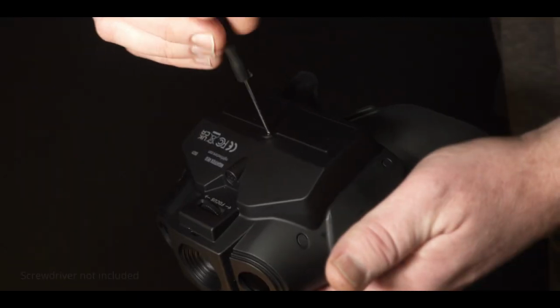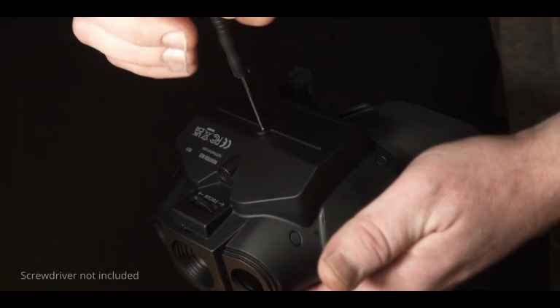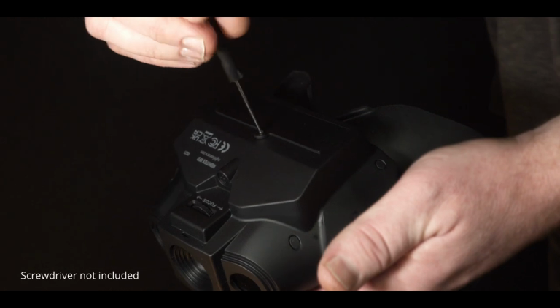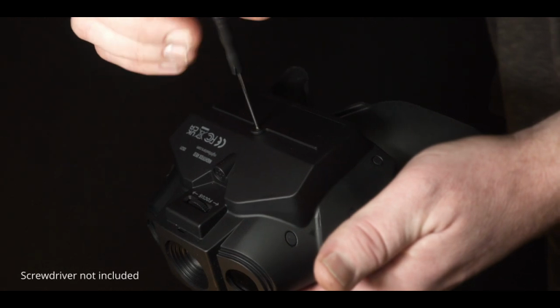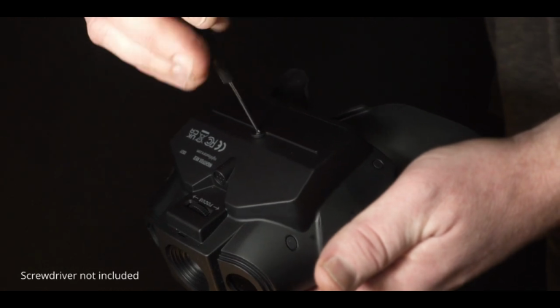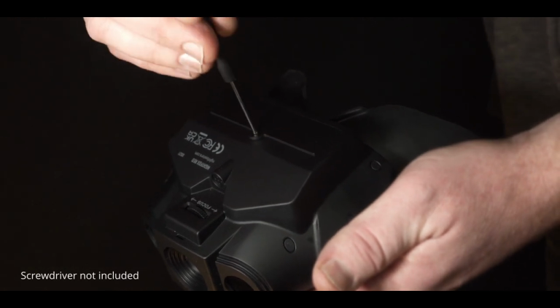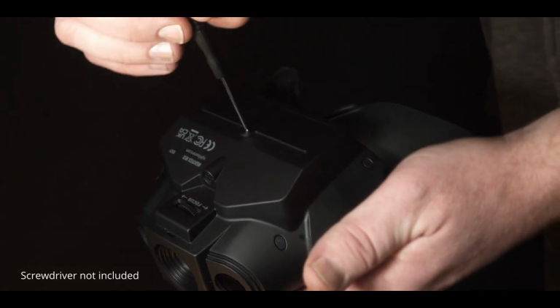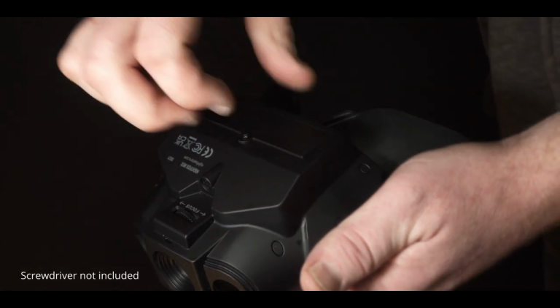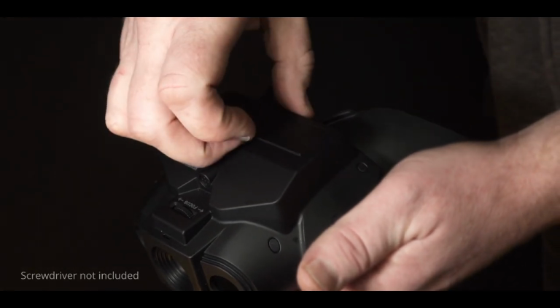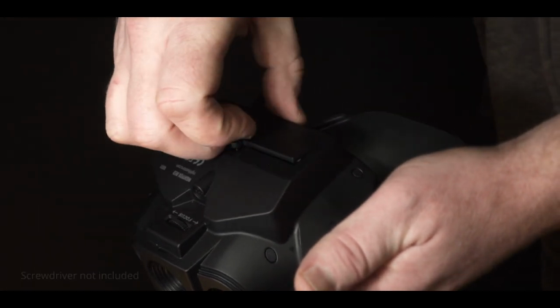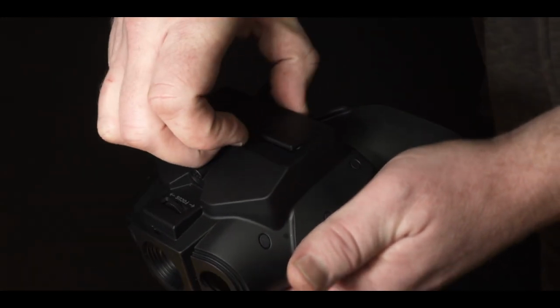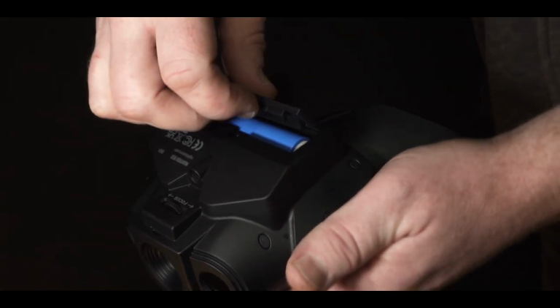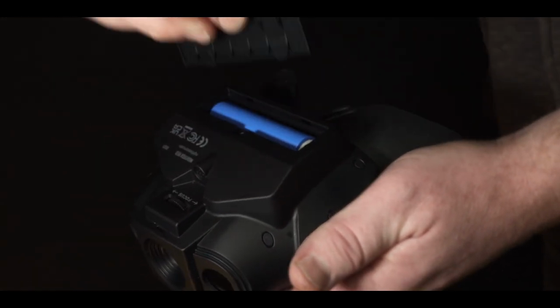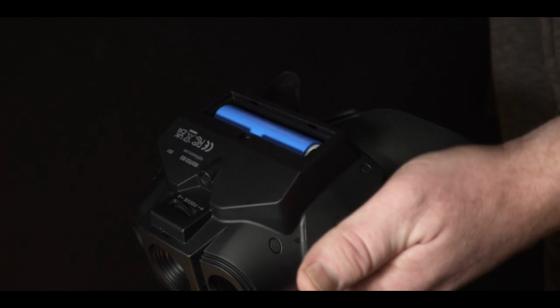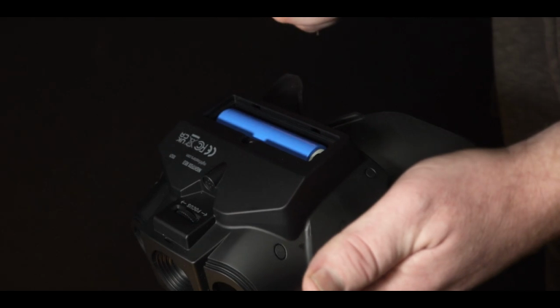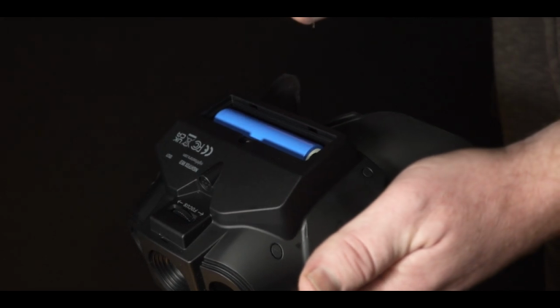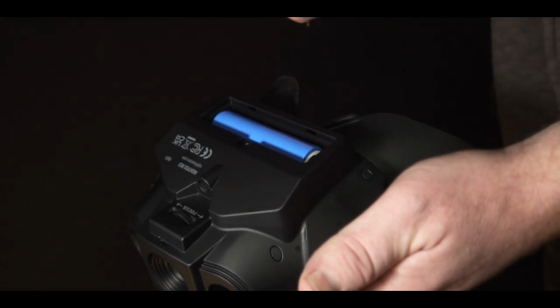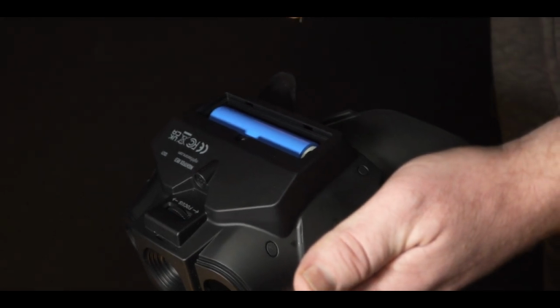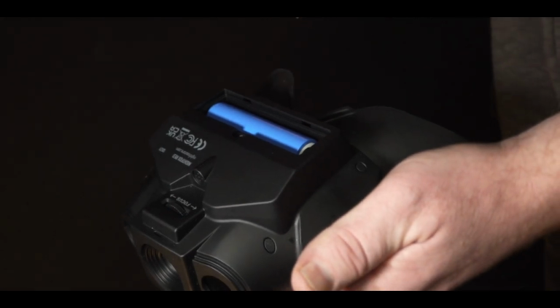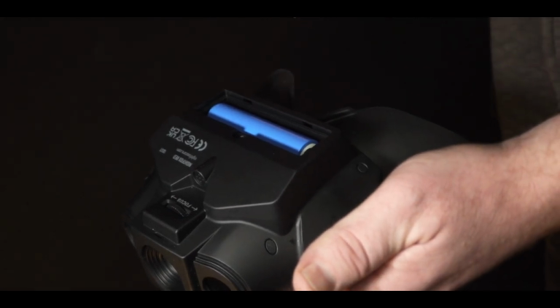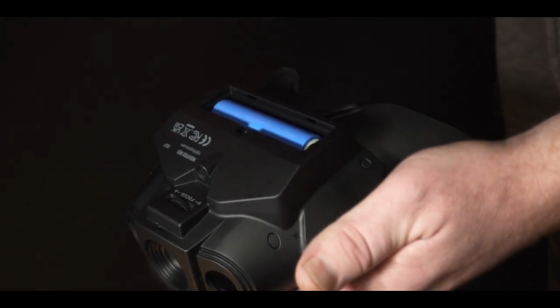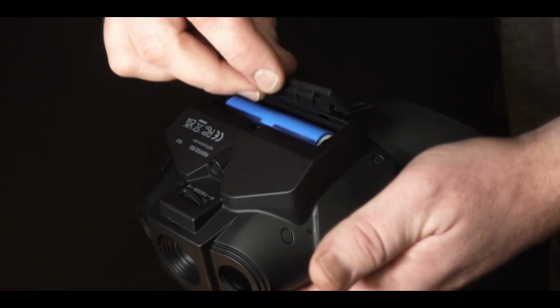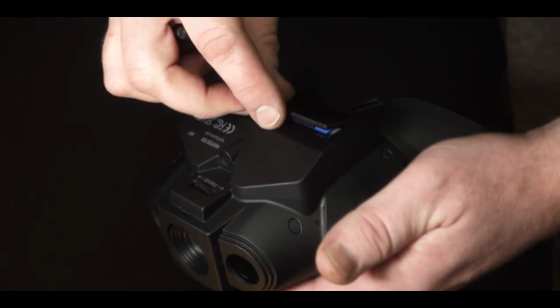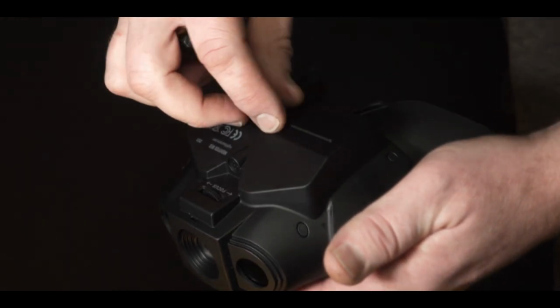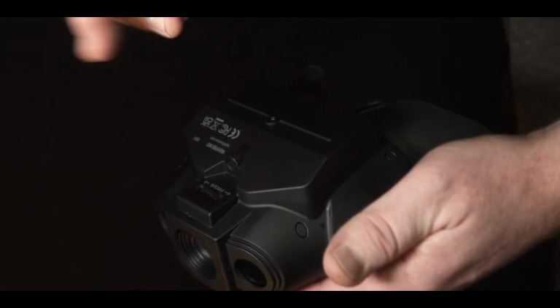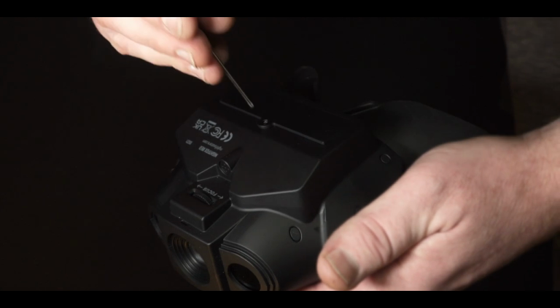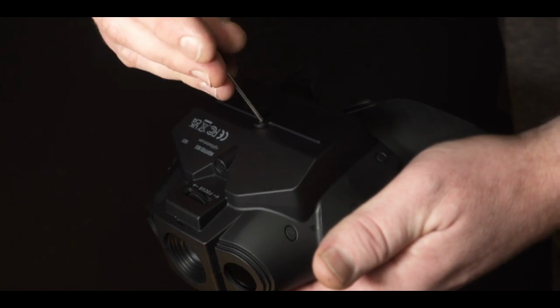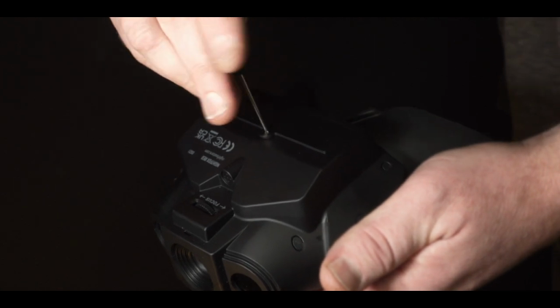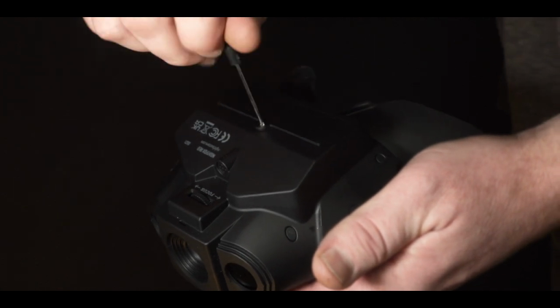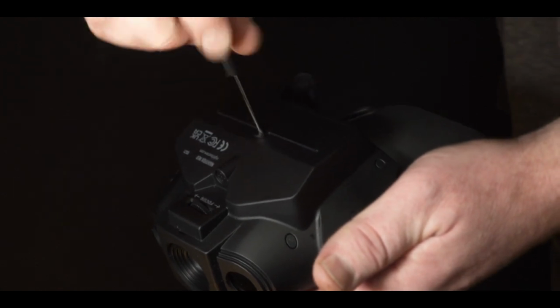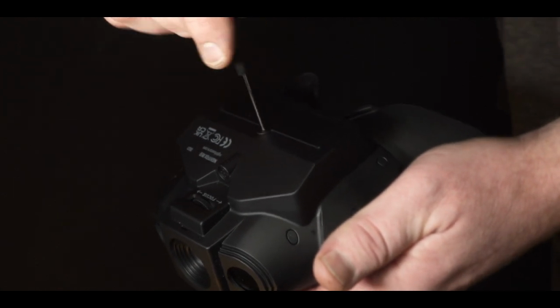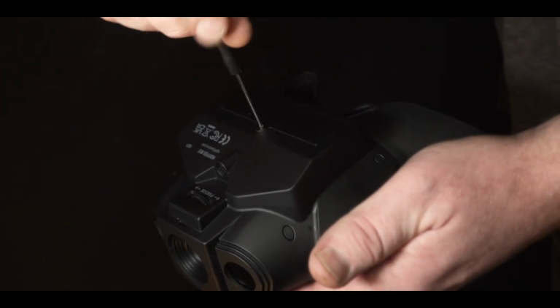The Nightvox Red comes with a rechargeable 18650 lithium-ion battery already installed. The battery is removable but does not need to be removed to charge. To access the battery, simply unscrew the battery compartment located on the bottom of the unit.